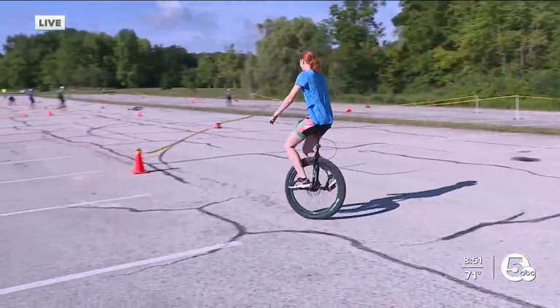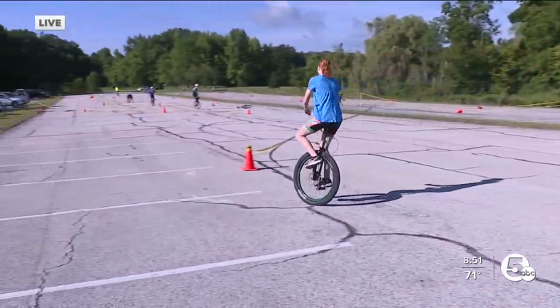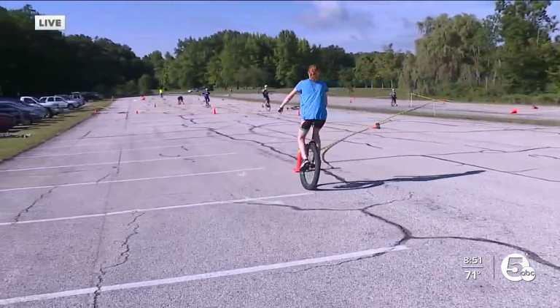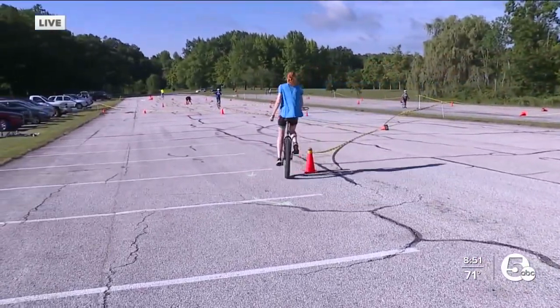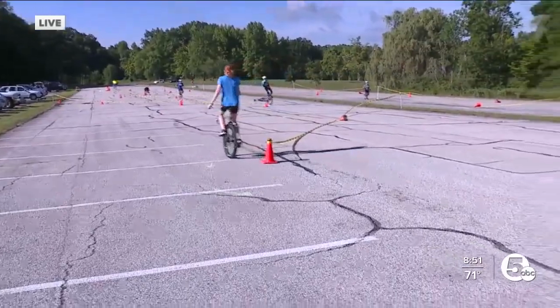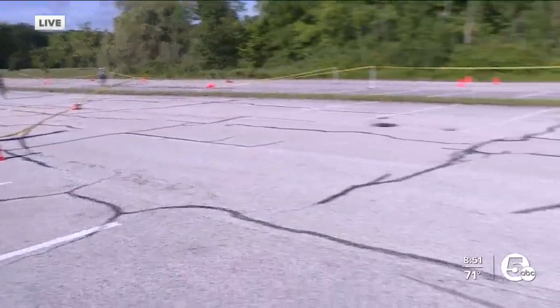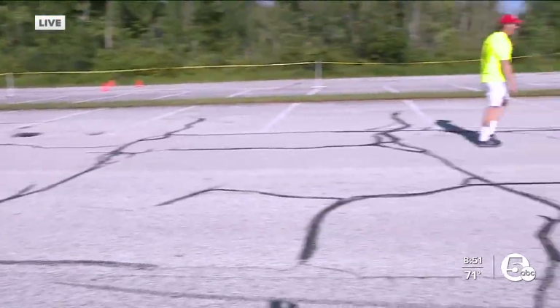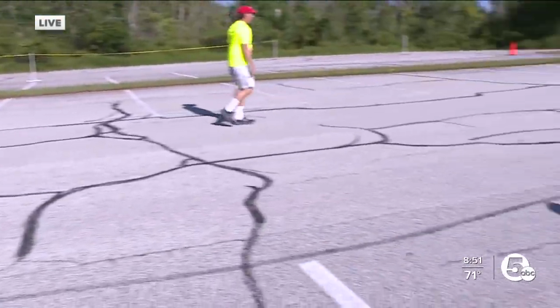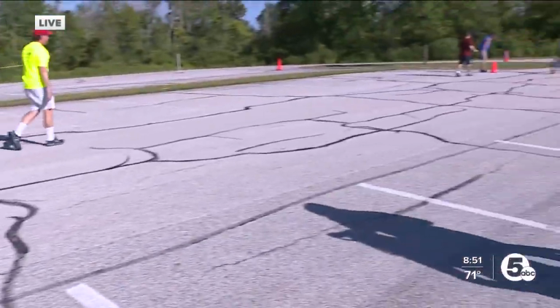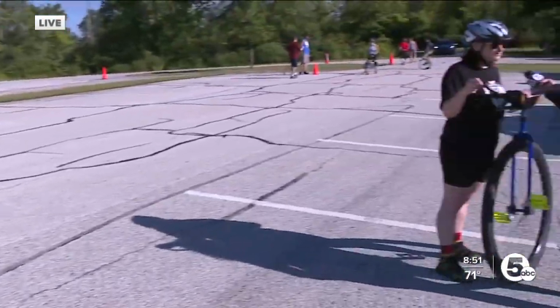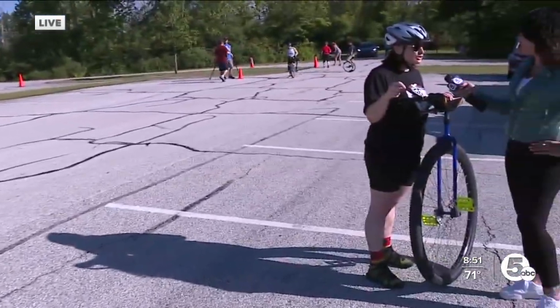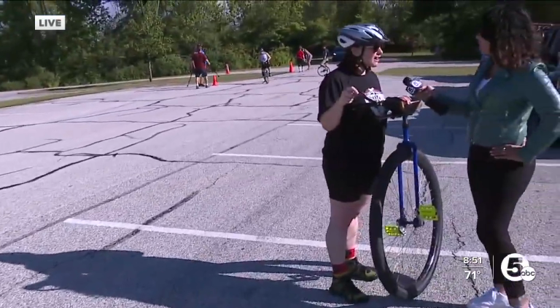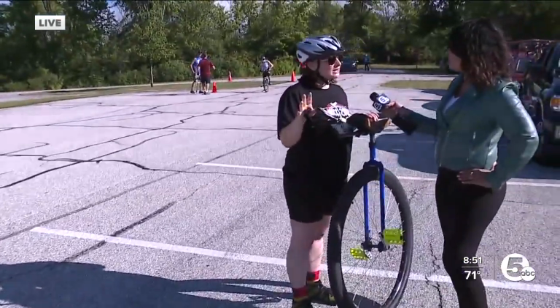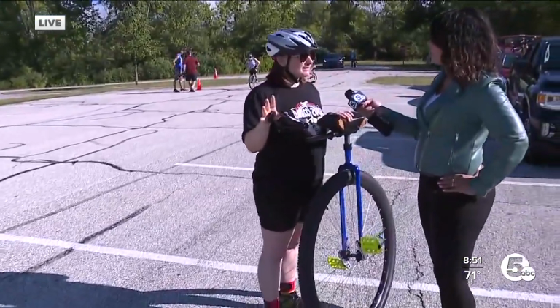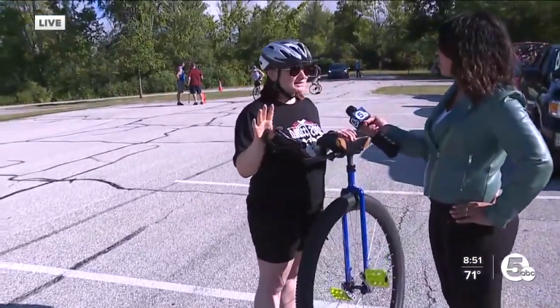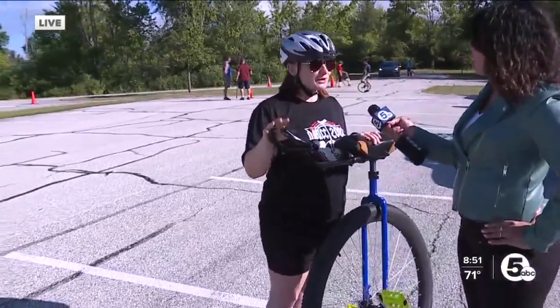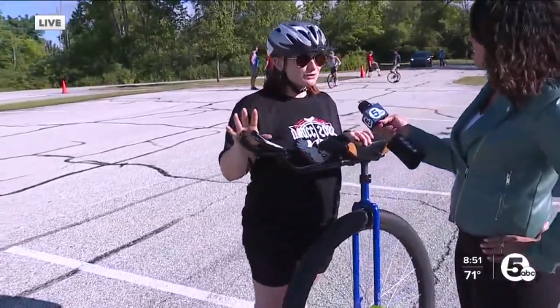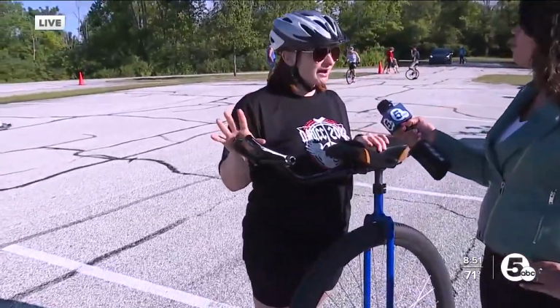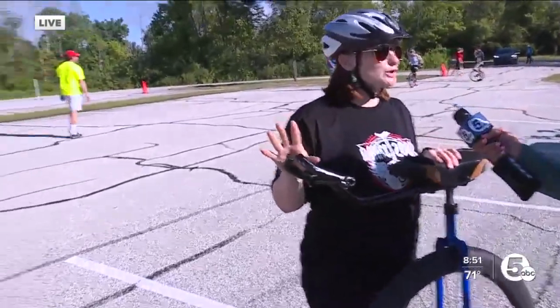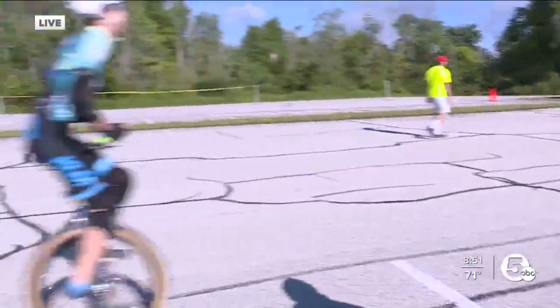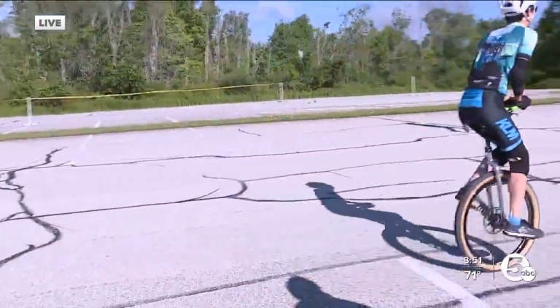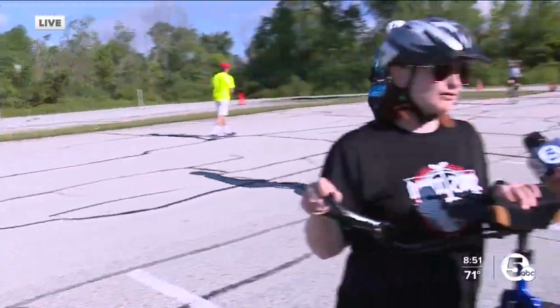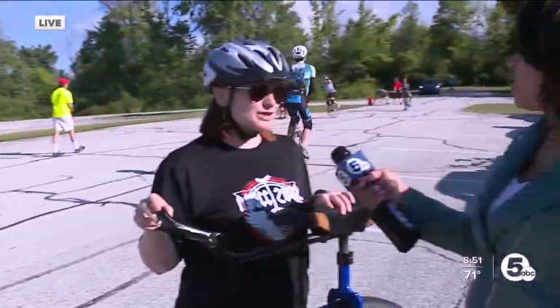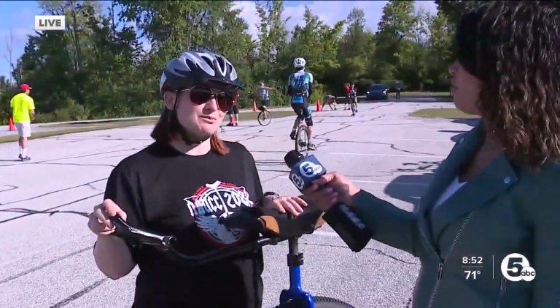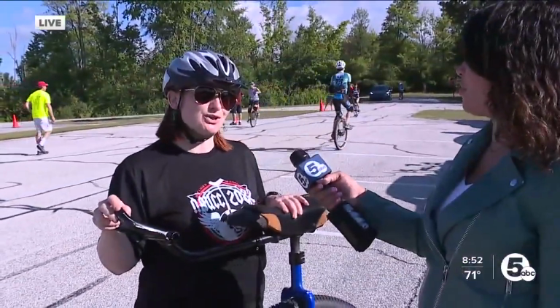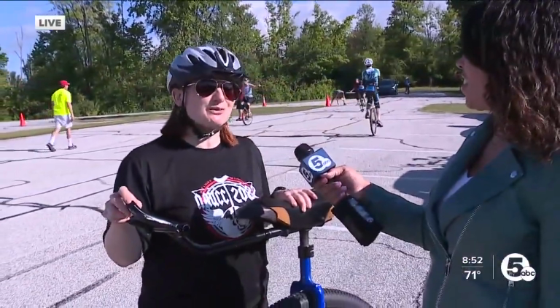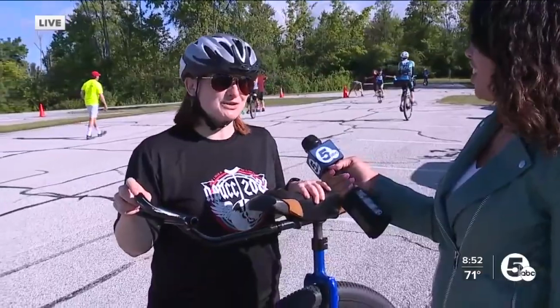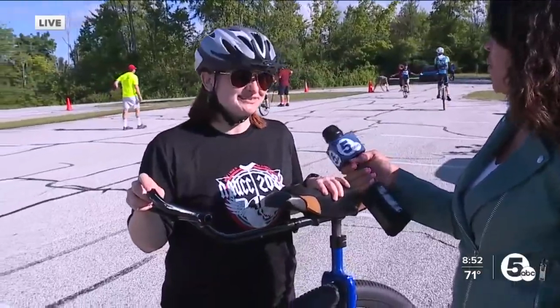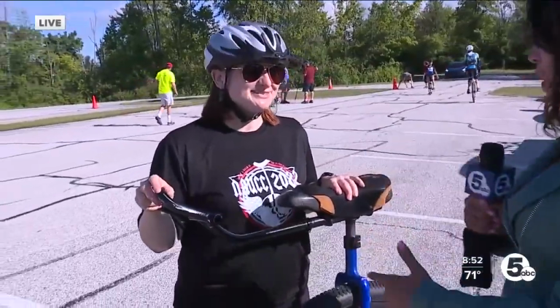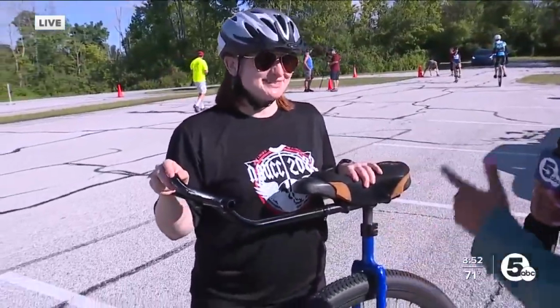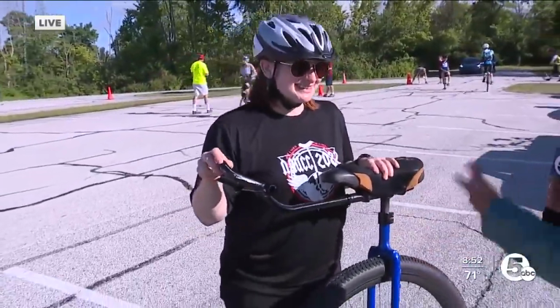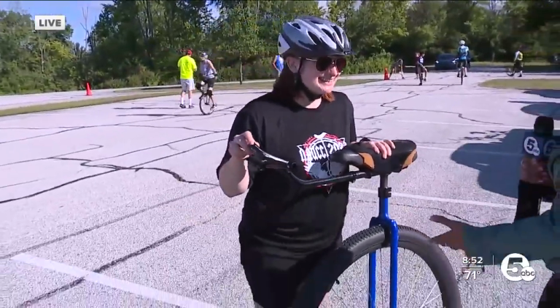It seems like it's a challenge. What's the hardest part about picking this up? Just learning to ride. It's like a bike — I tell people that once you've learned to ride, you really don't forget. You might not ride for a few years, but you come back to it and your body remembers how to do it. You know how to do it — you're the expert here. Can you show me how to go about this? Yes, I can.